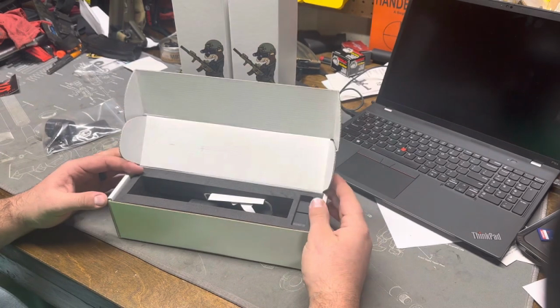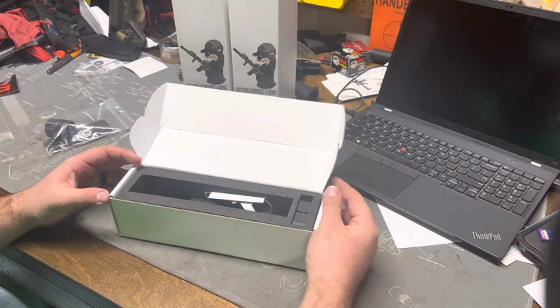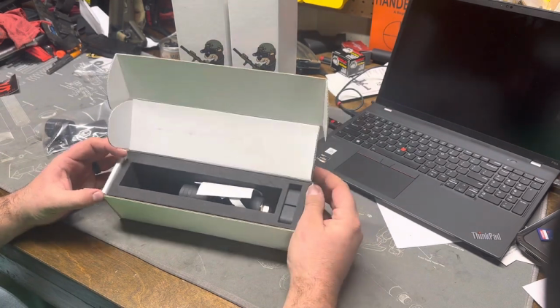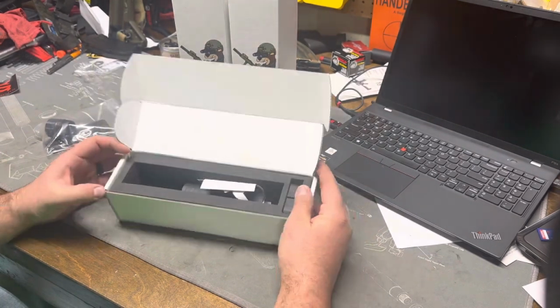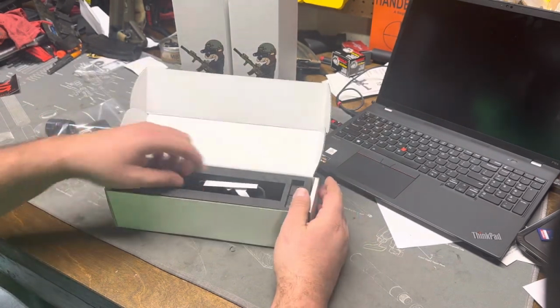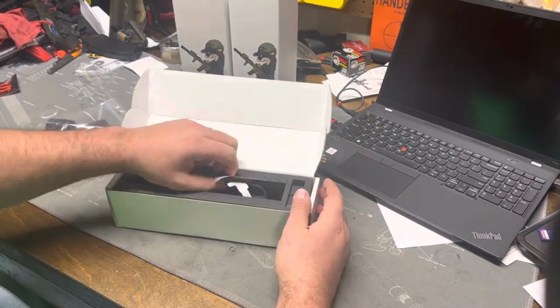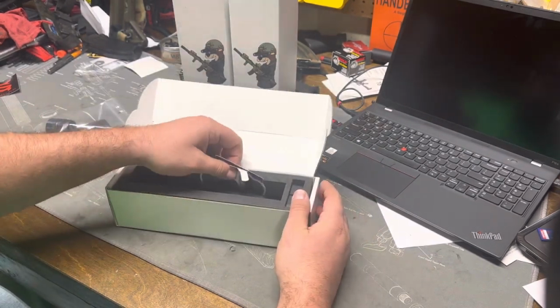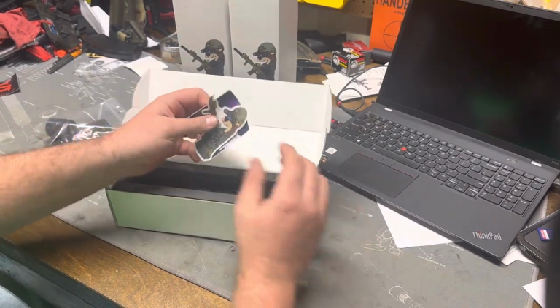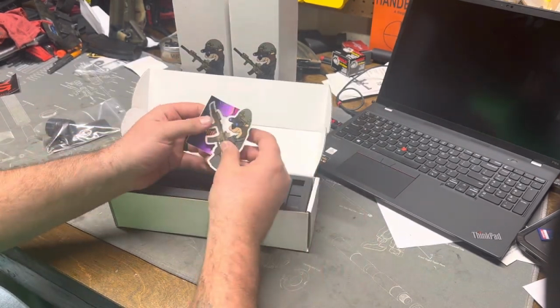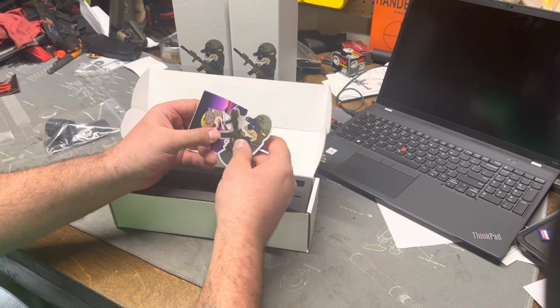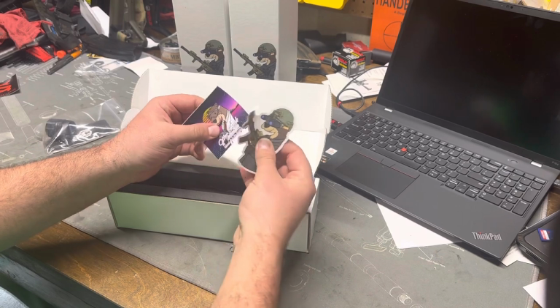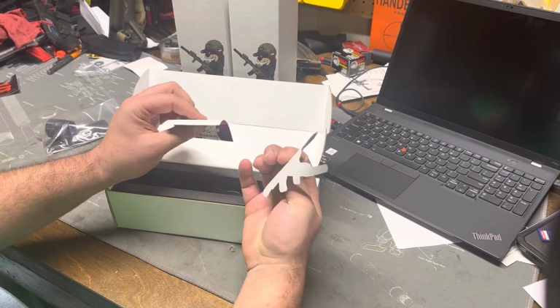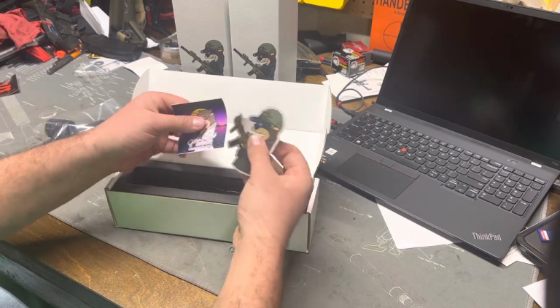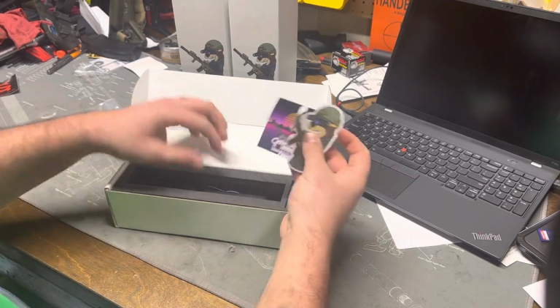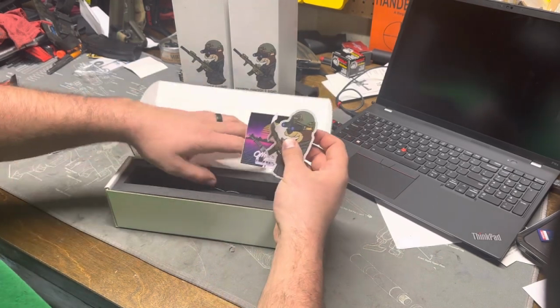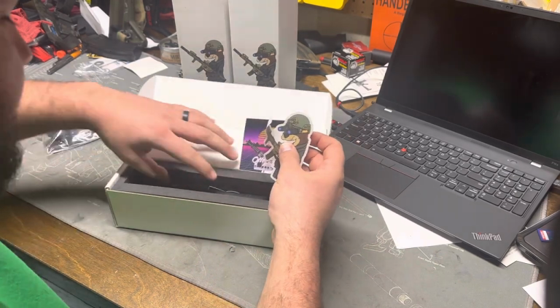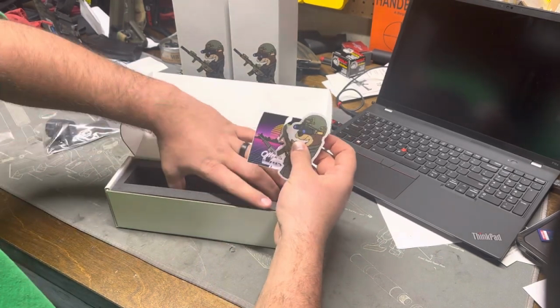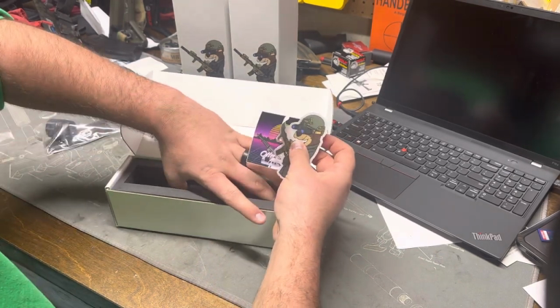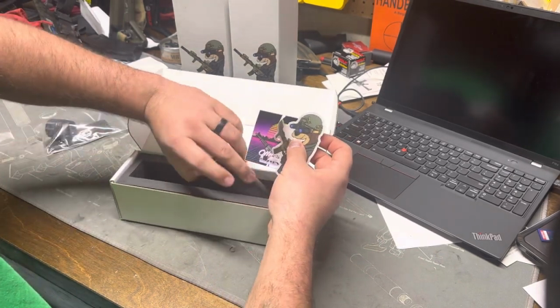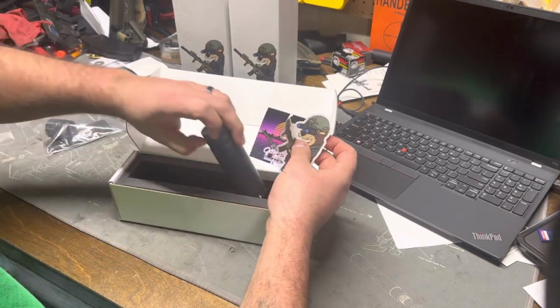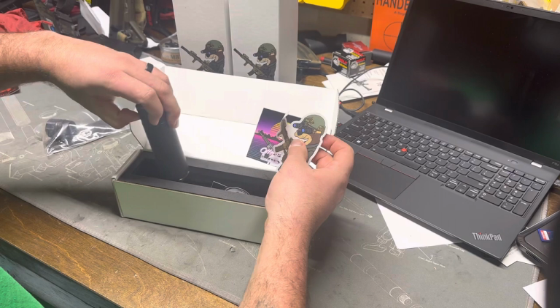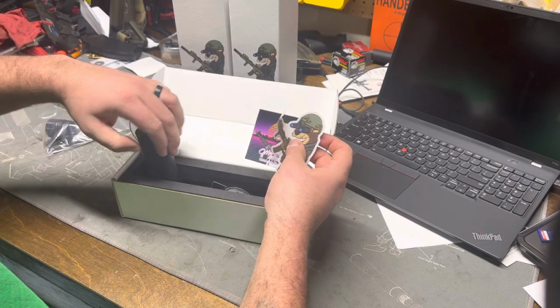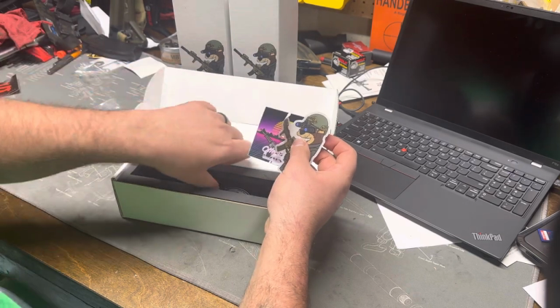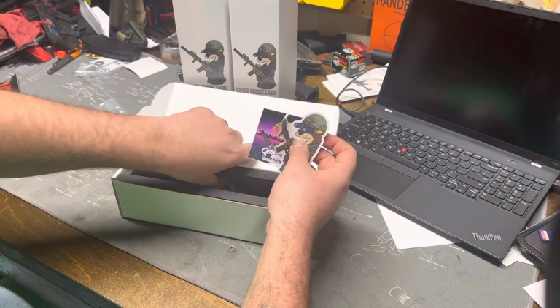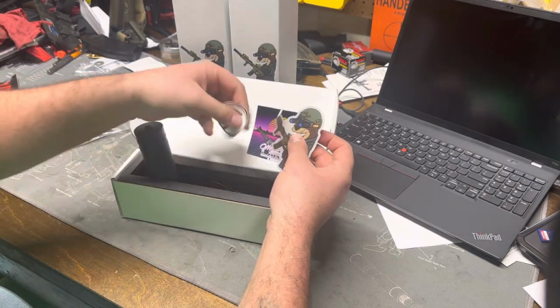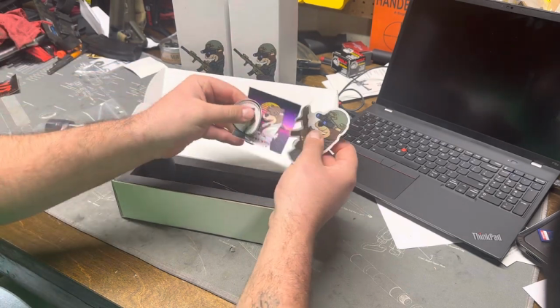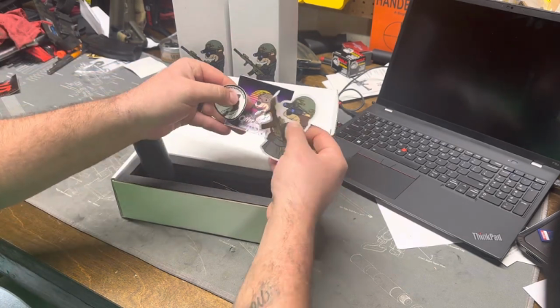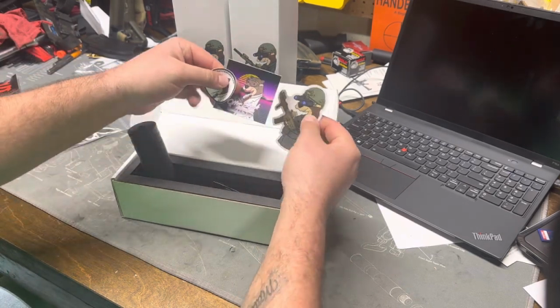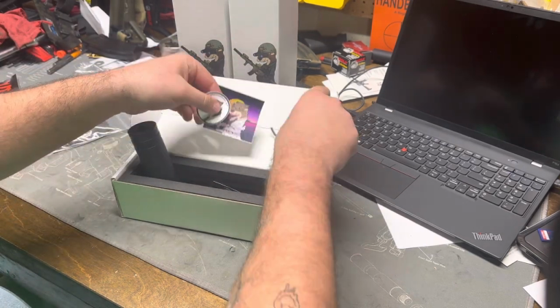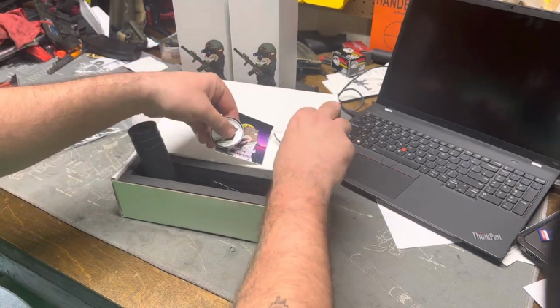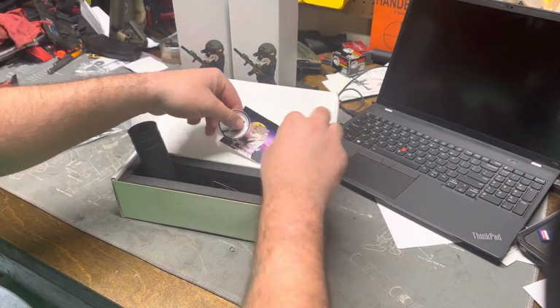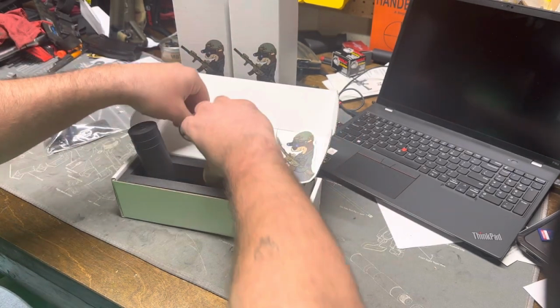When you open the box, the first thing you're going to see is the stickers in here. You can get a little swag pack — there's a few more in here as well. We'll take the suppressor out, but we're going to get the stickers out first. You get this sweet Otter Creek Labs swag.